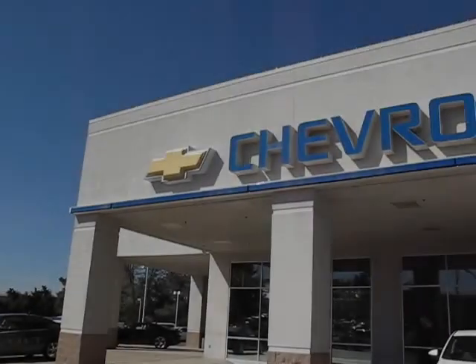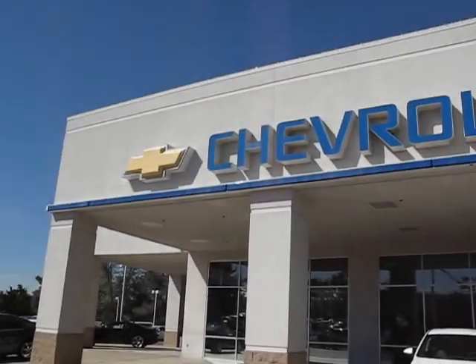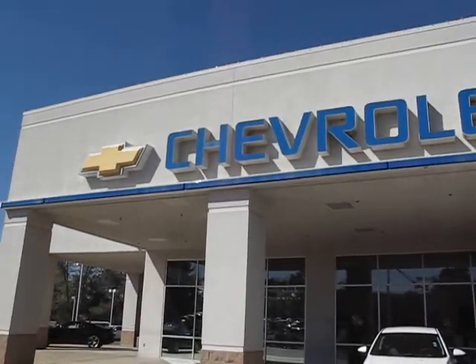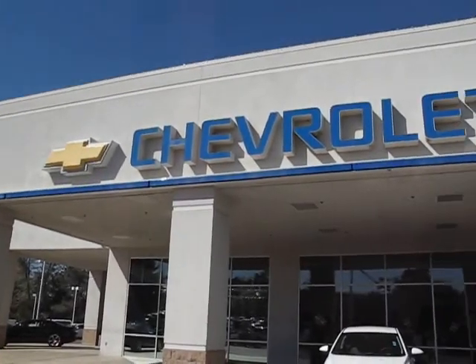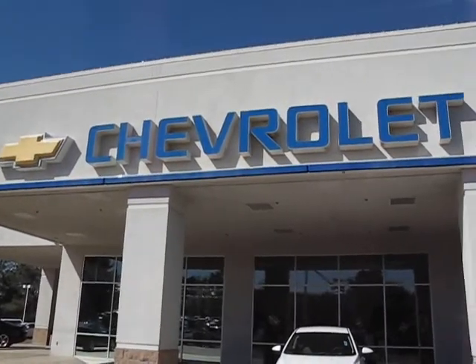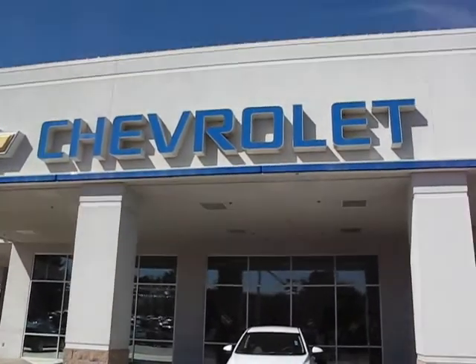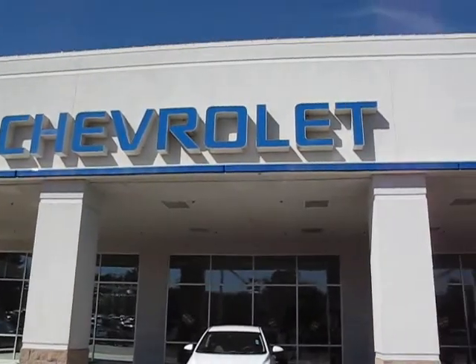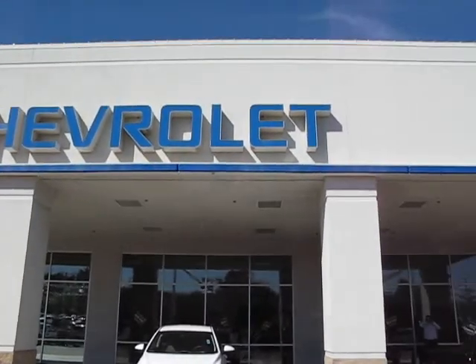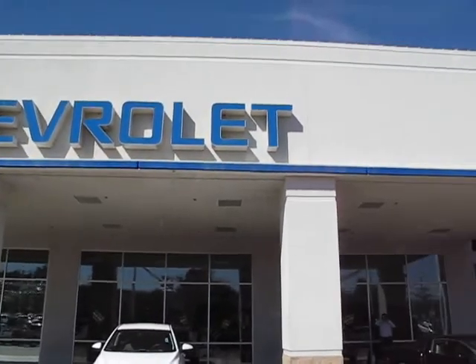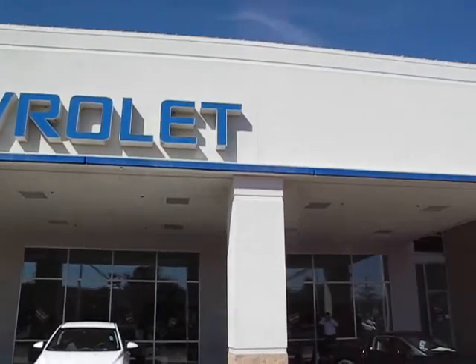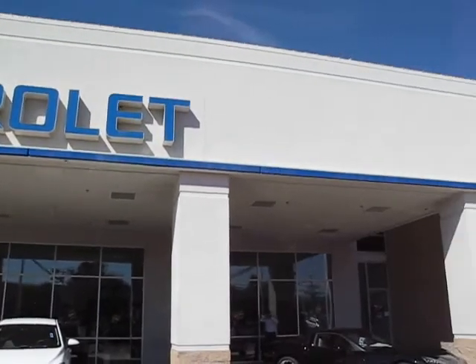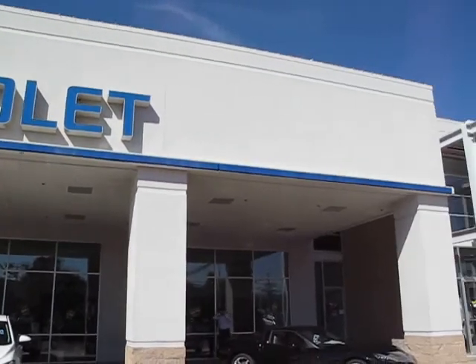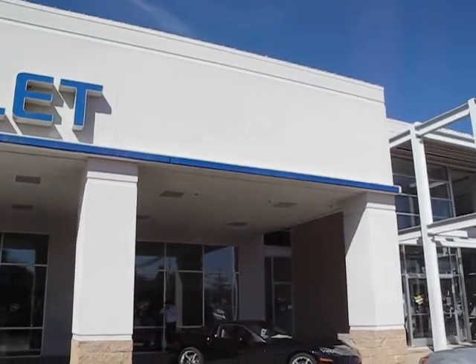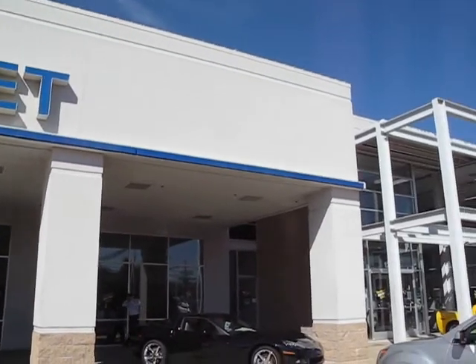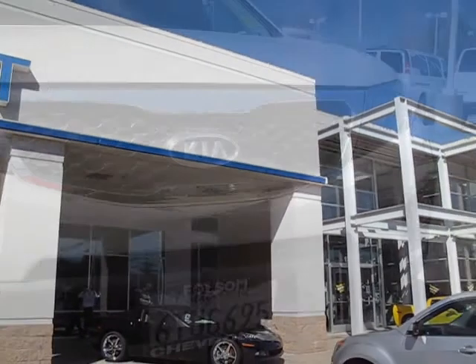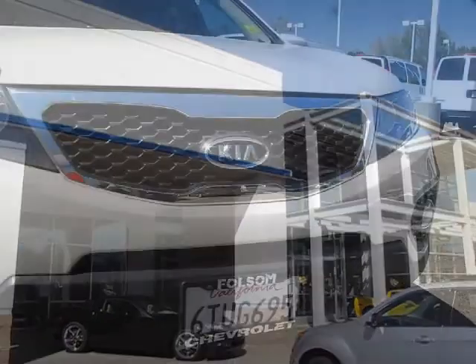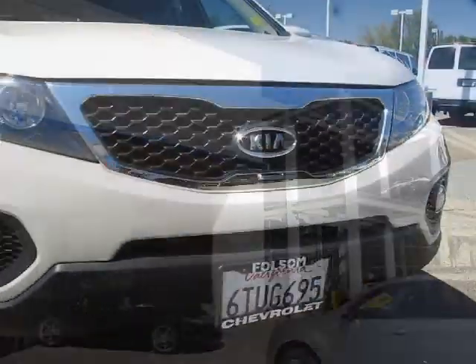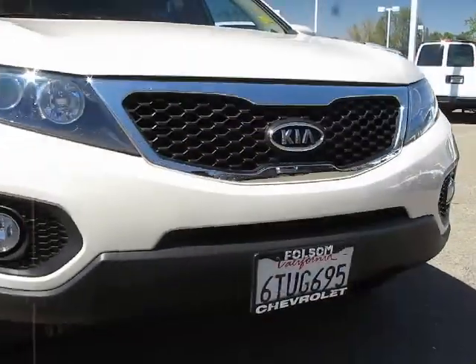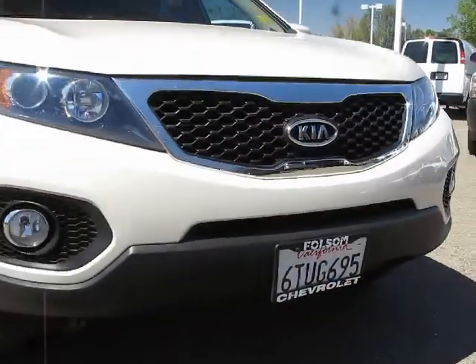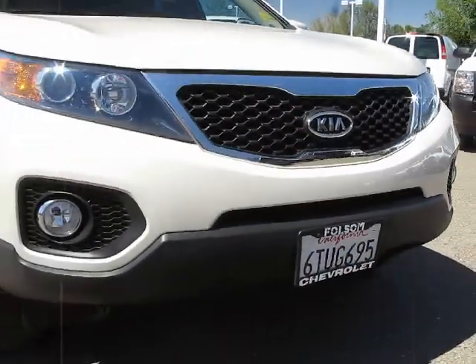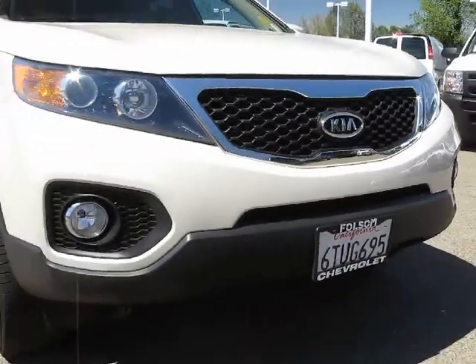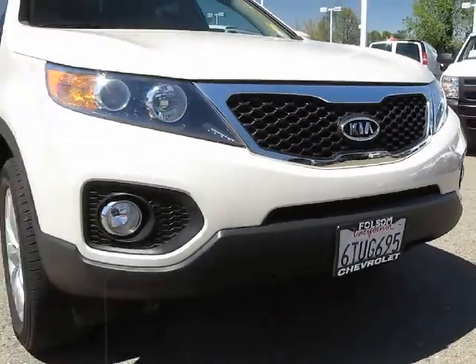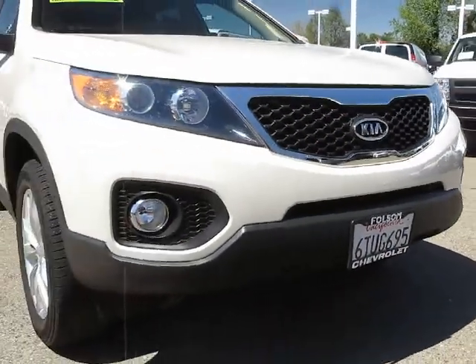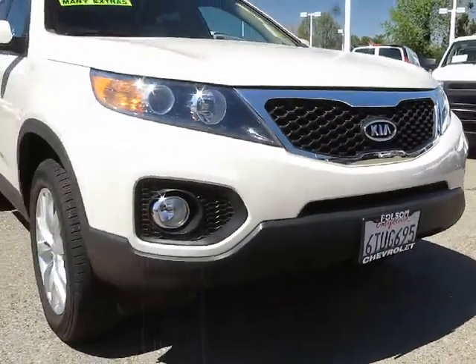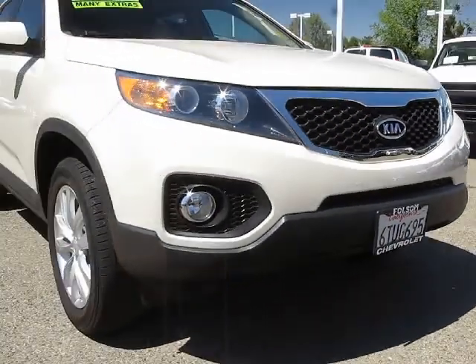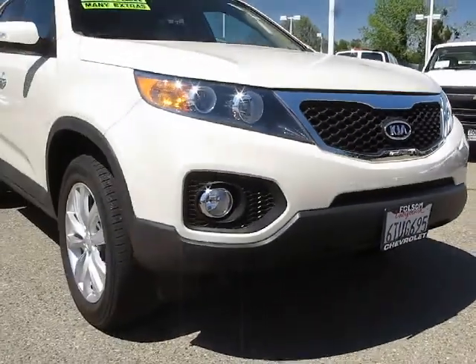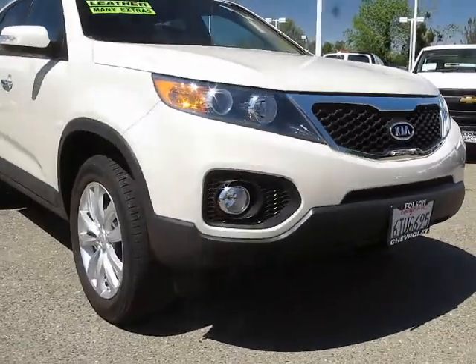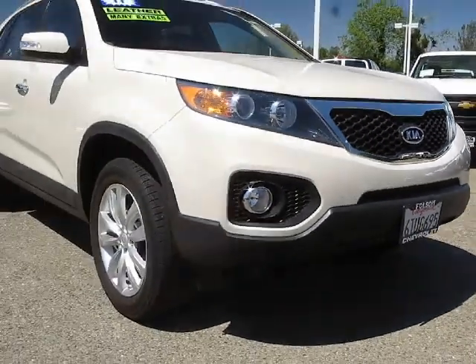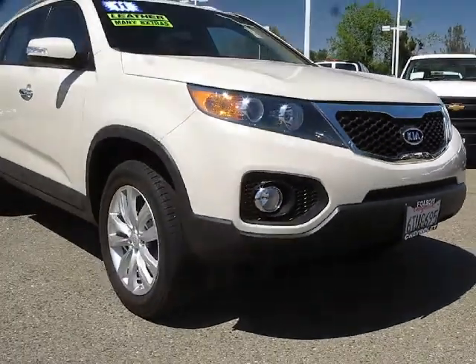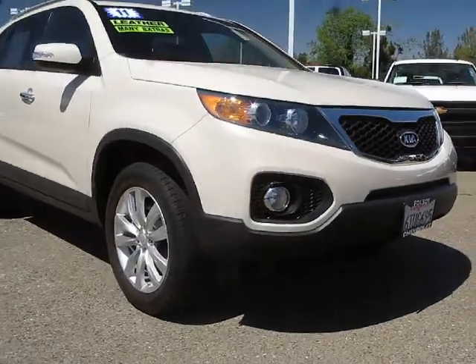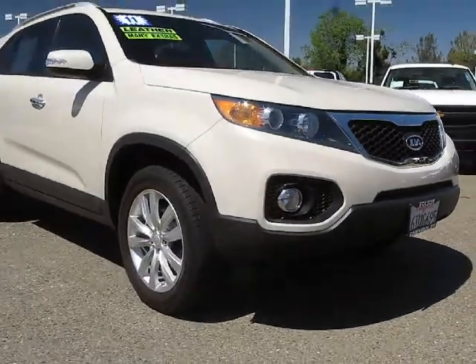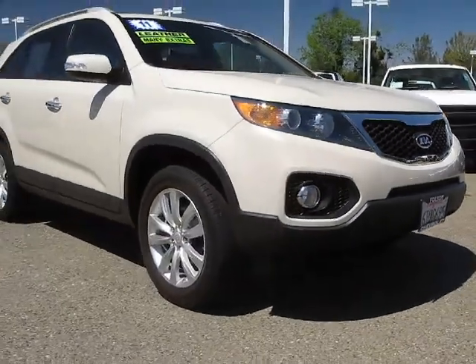When it comes to pre-owned cars, trucks, and SUVs, the best place to buy is here at Folsom Chevrolet. And here's another example of a great Folsom Chevy vehicle,